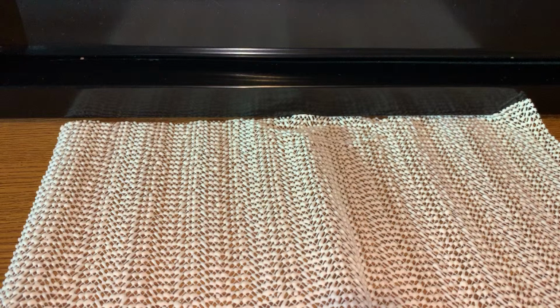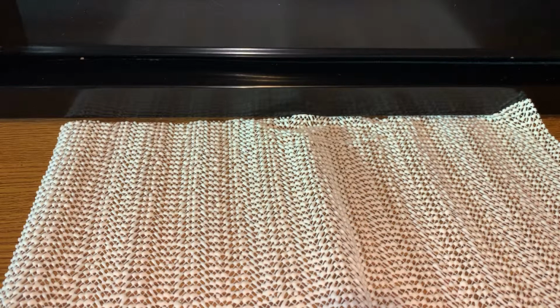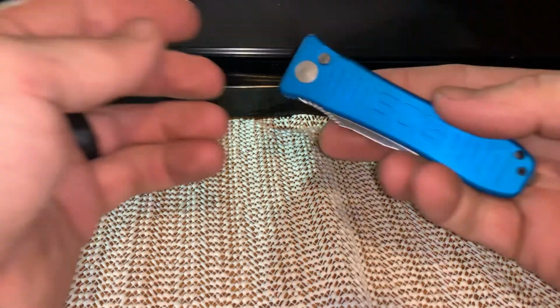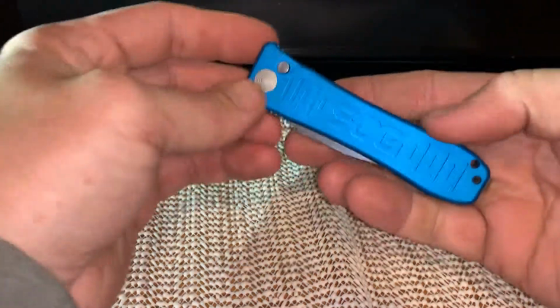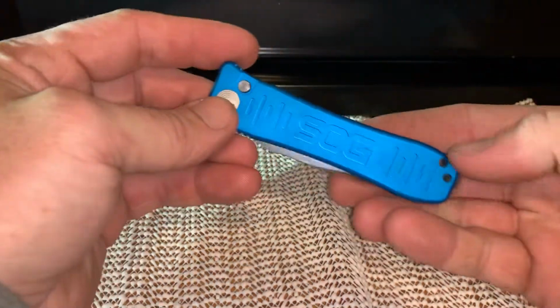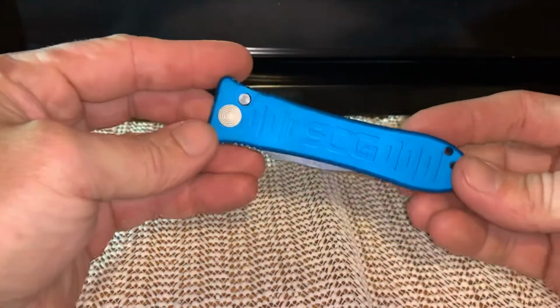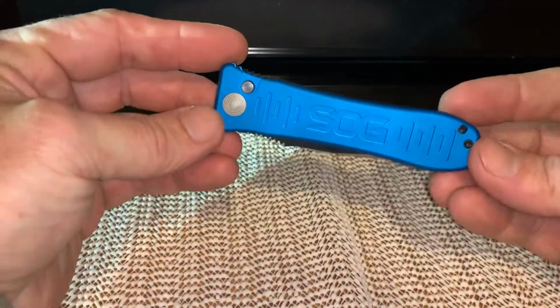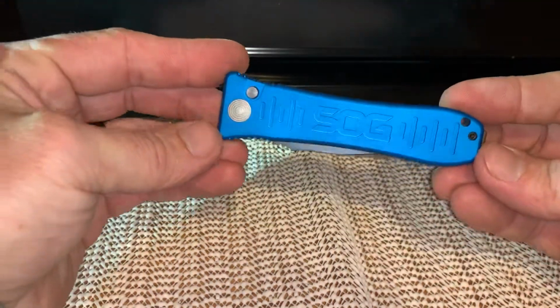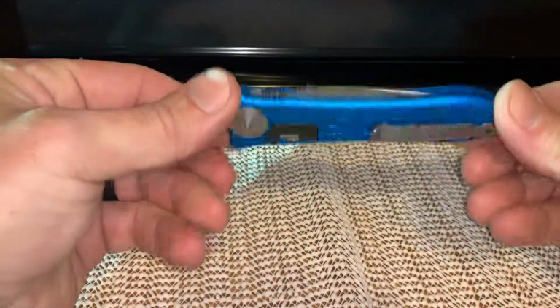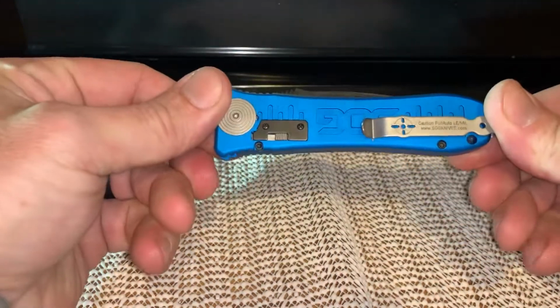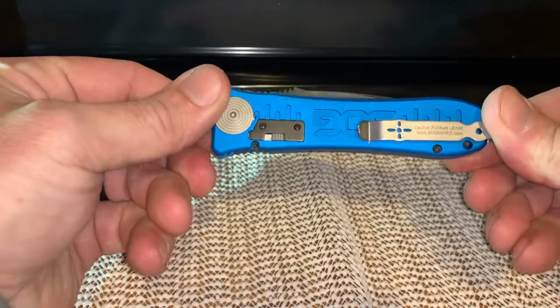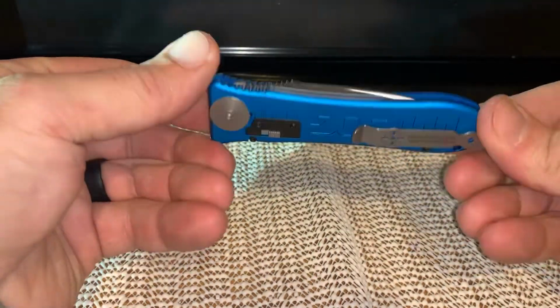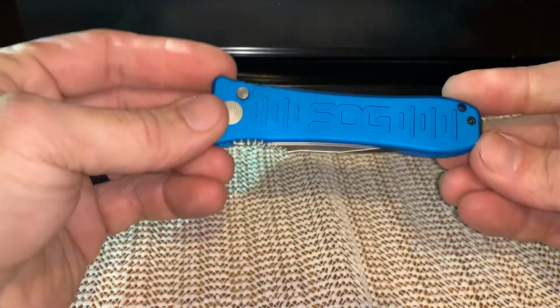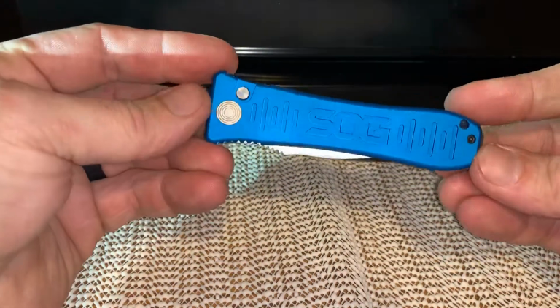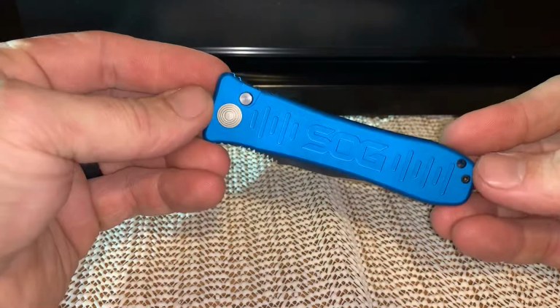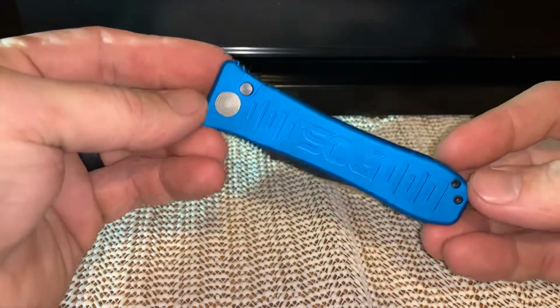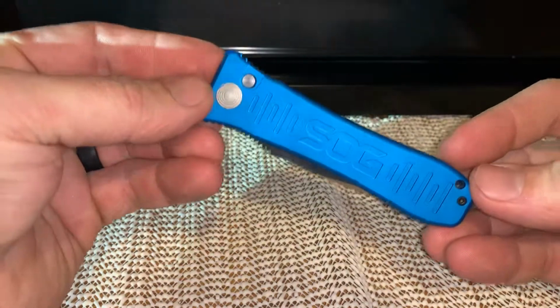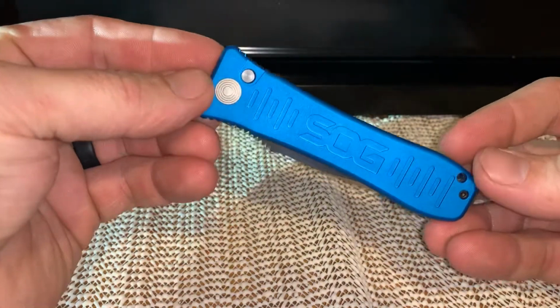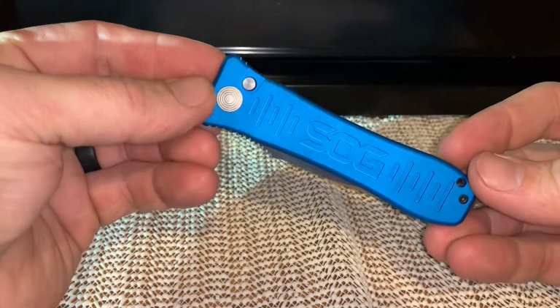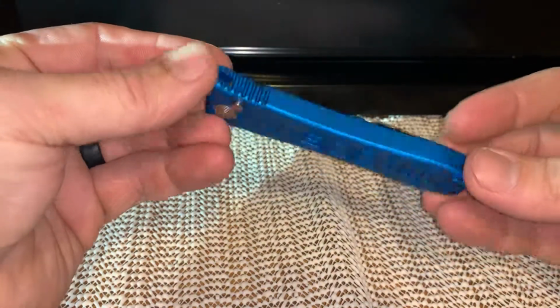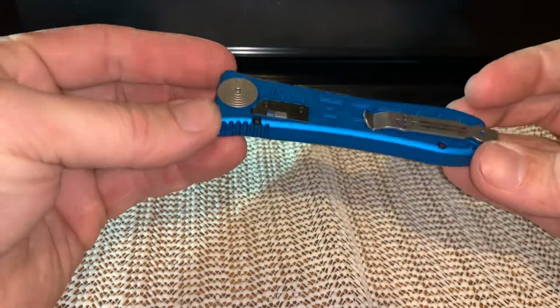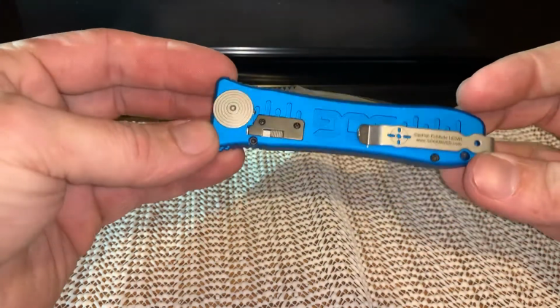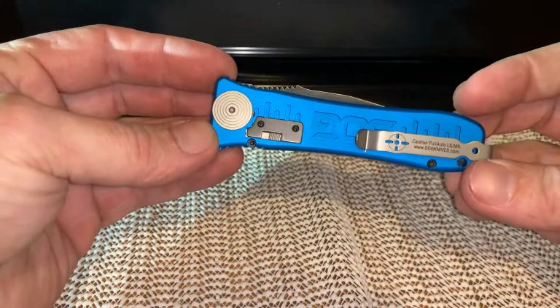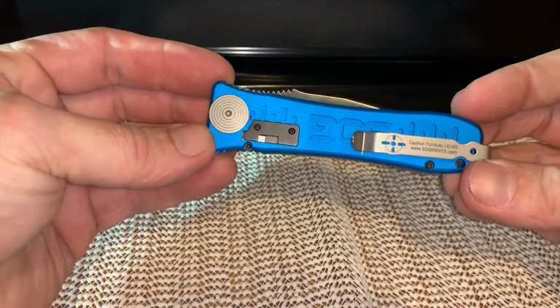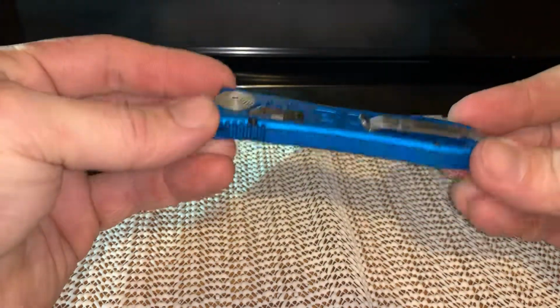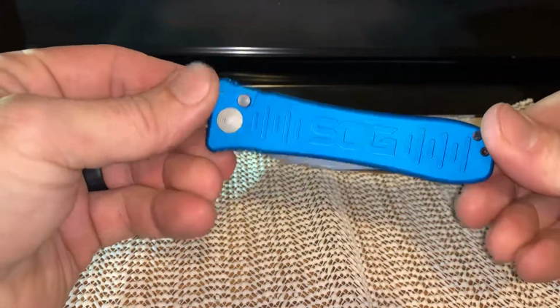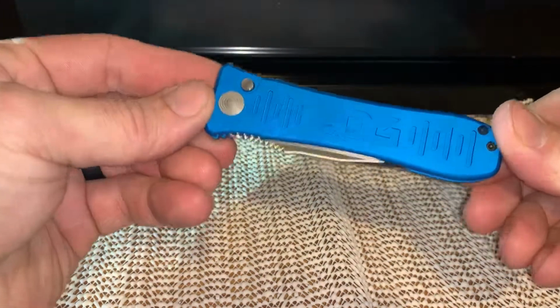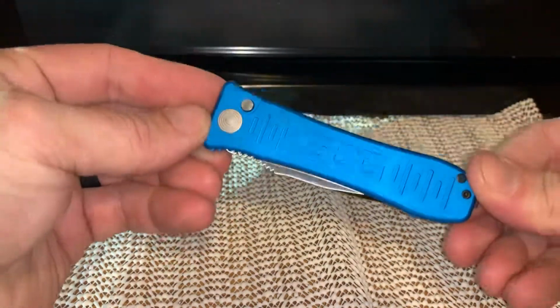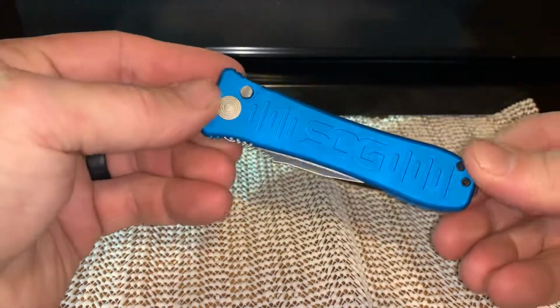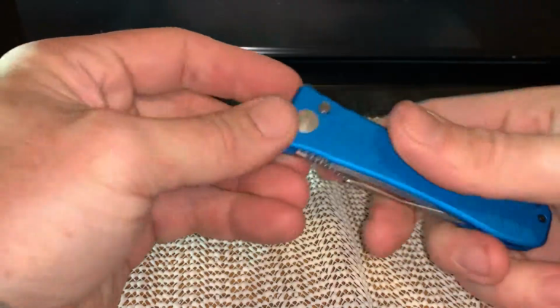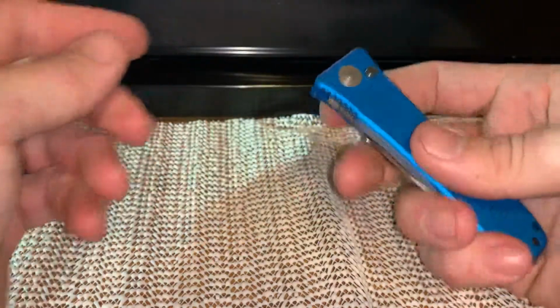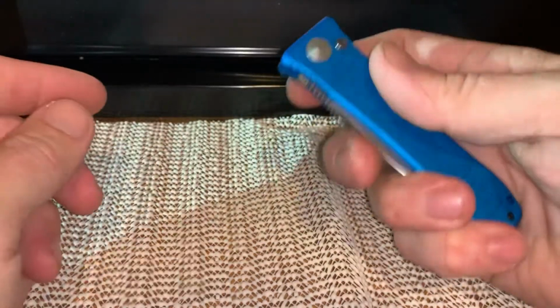Hello! We got a quick video. This is the SOG Spec Elite Auto. Super cool knife. I love it.